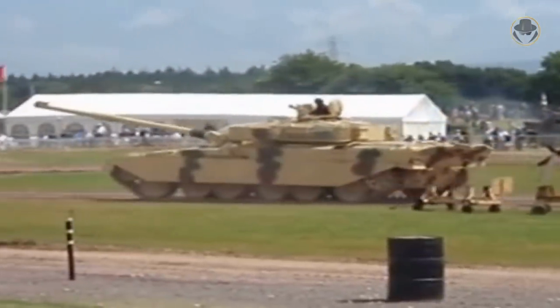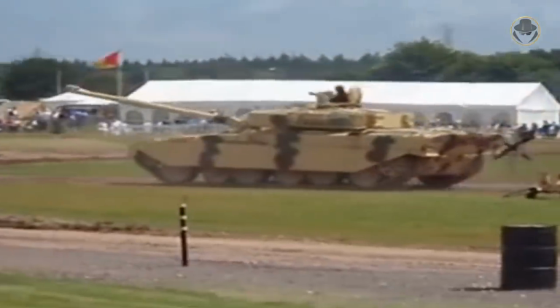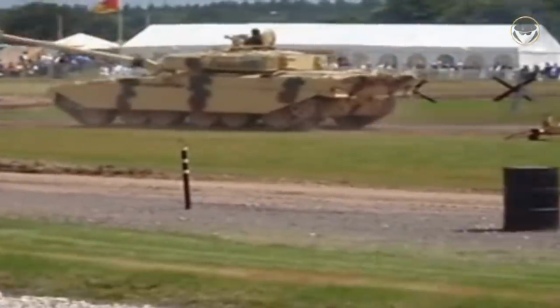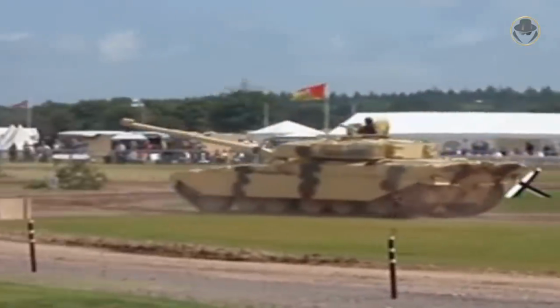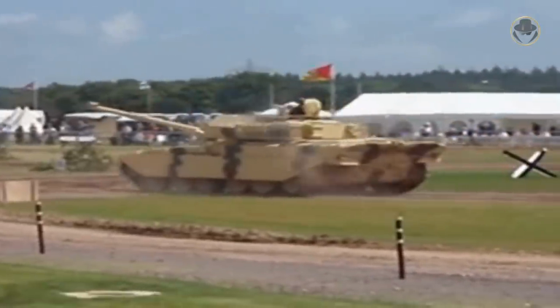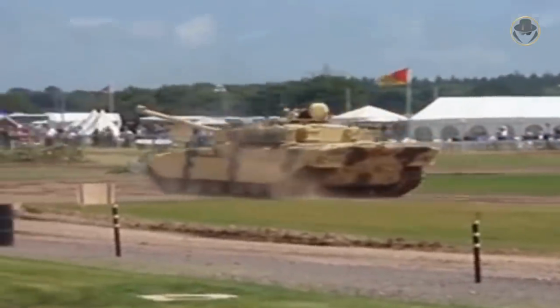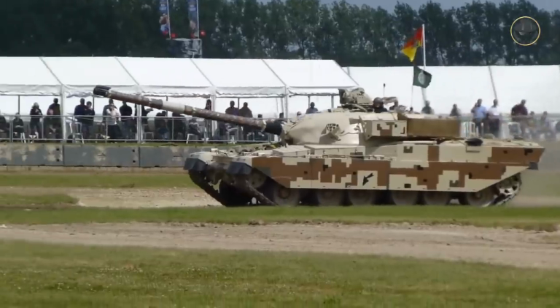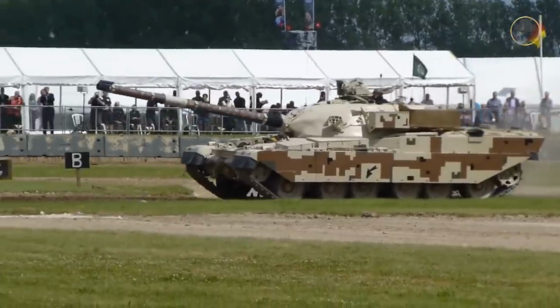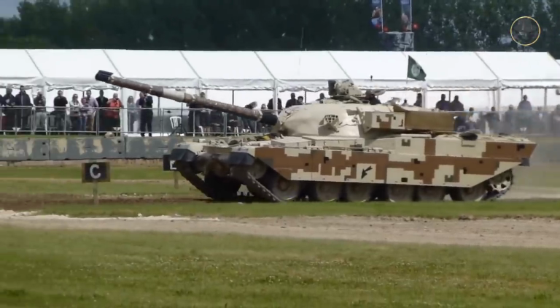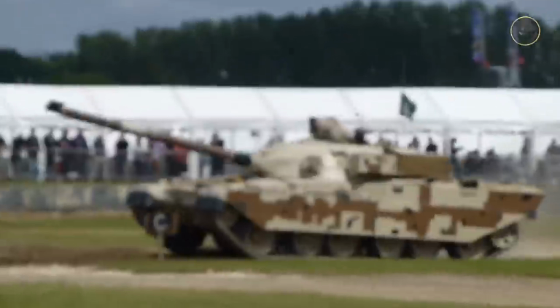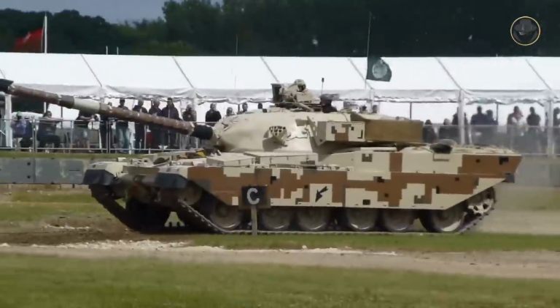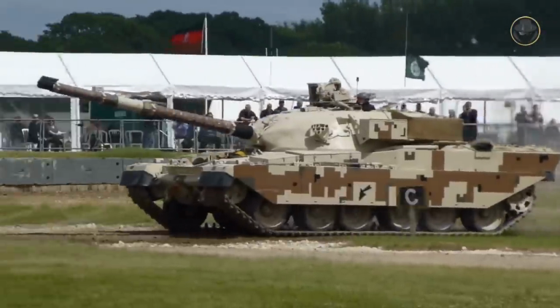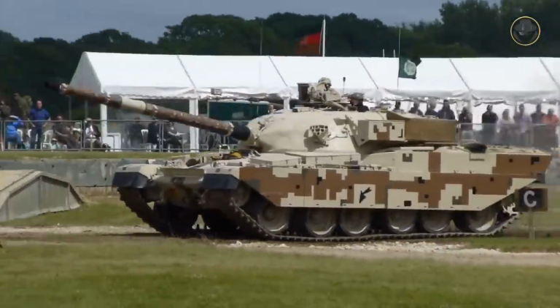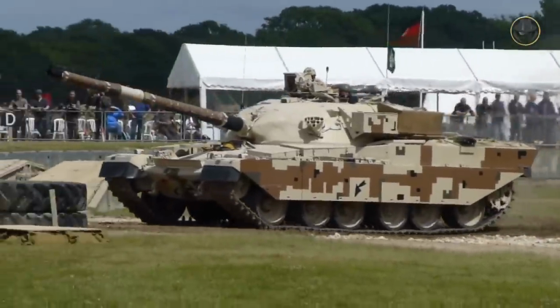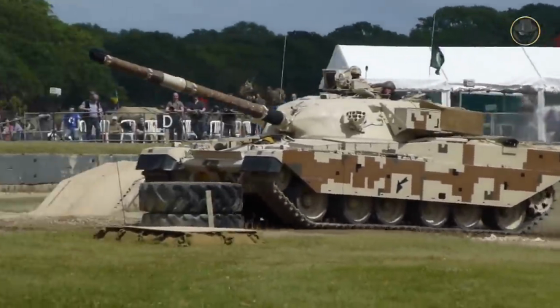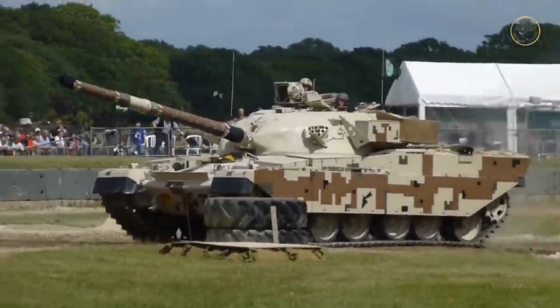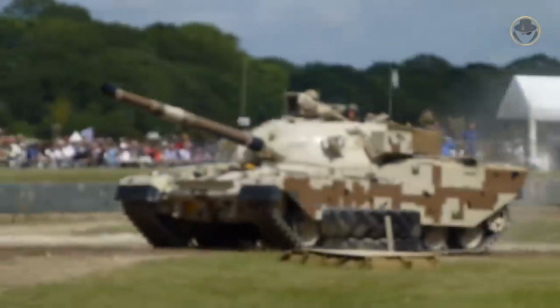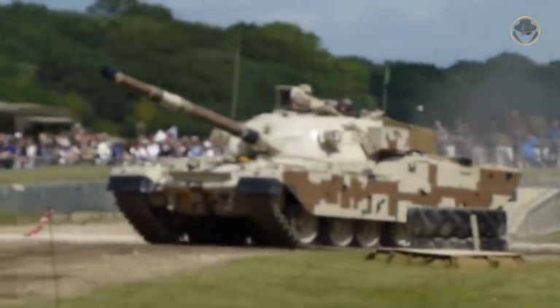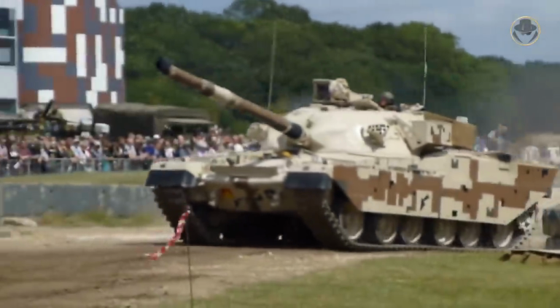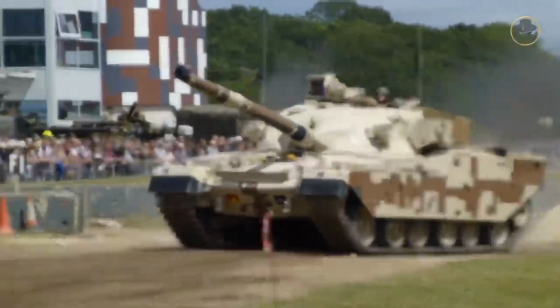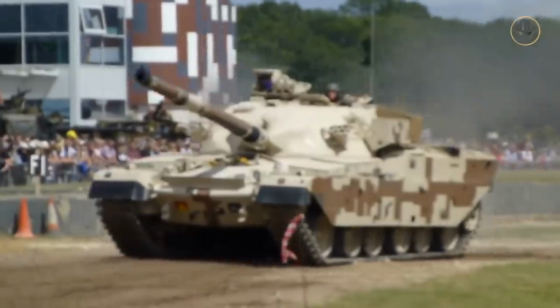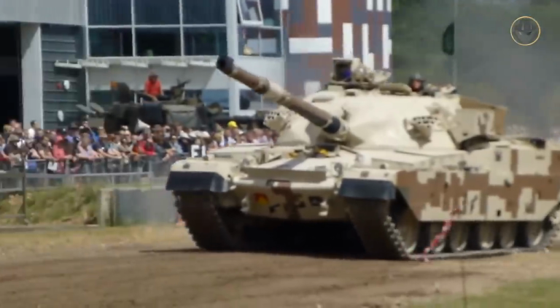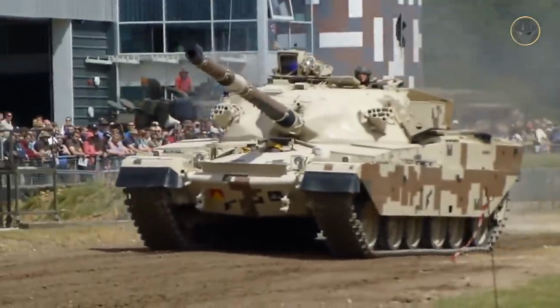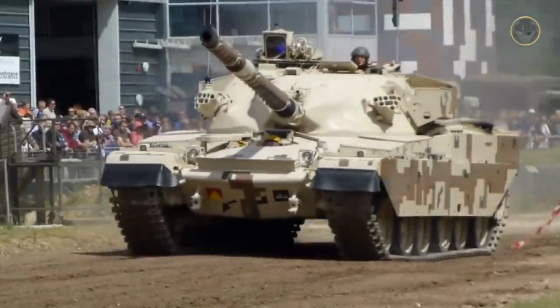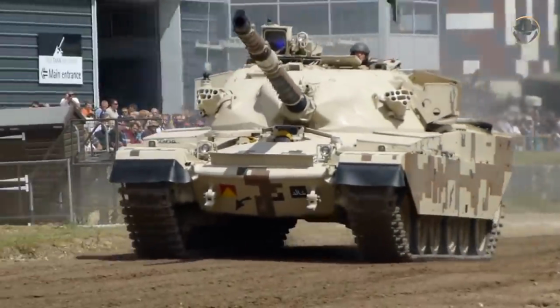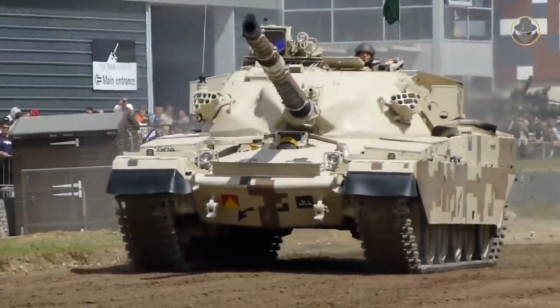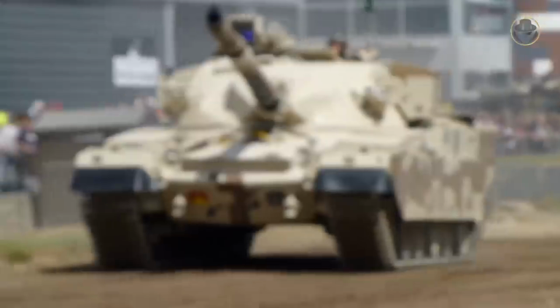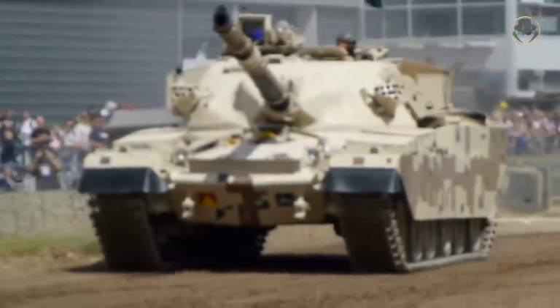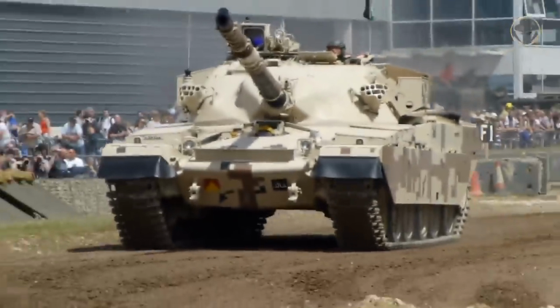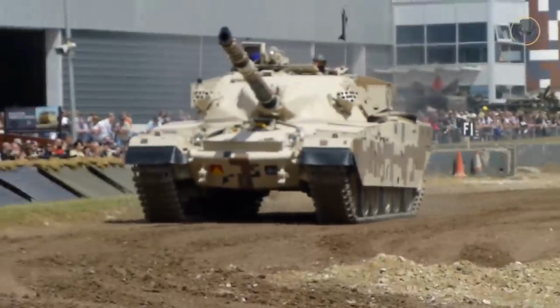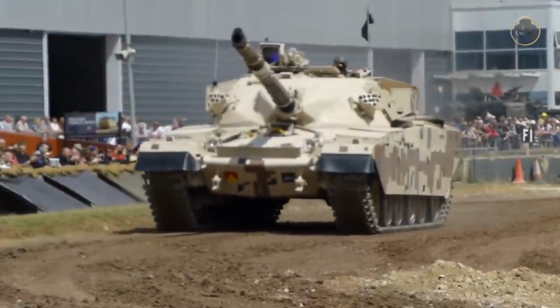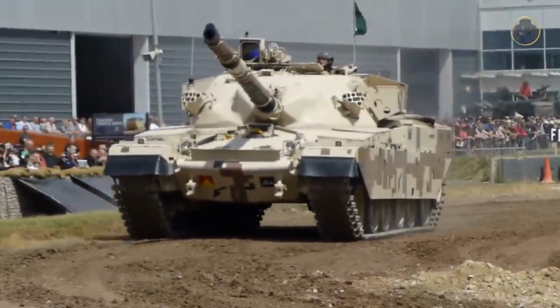In 1979, Jordan ordered this variant following the cancellation of the Iranian contract. Different from the Shir 1, this tank — called the Khalid — also had an integrated fire control system, a tank laser sight, and the No. 84 day-night sight.